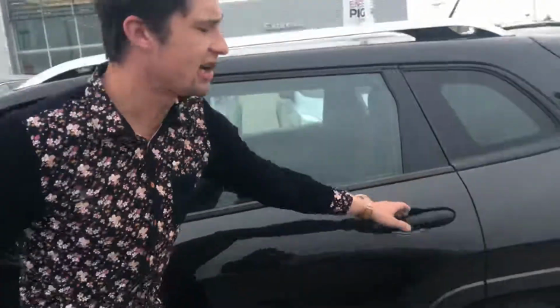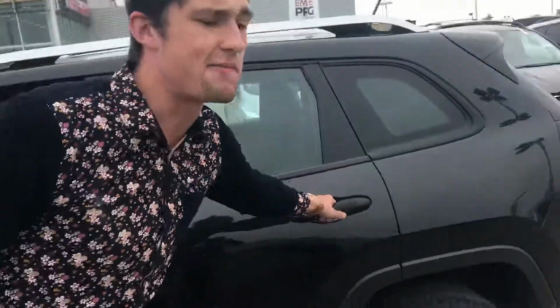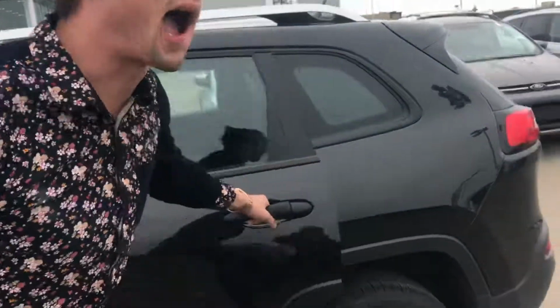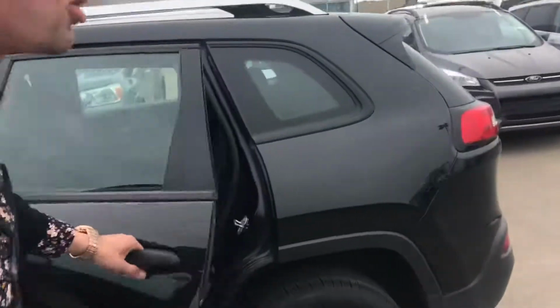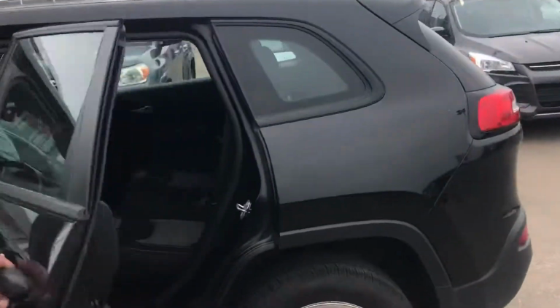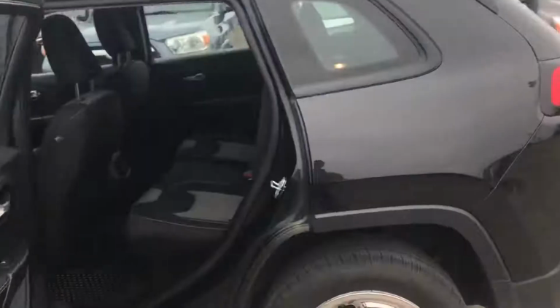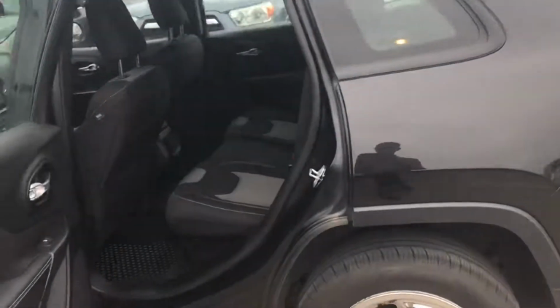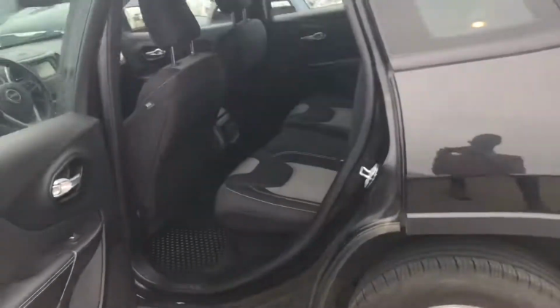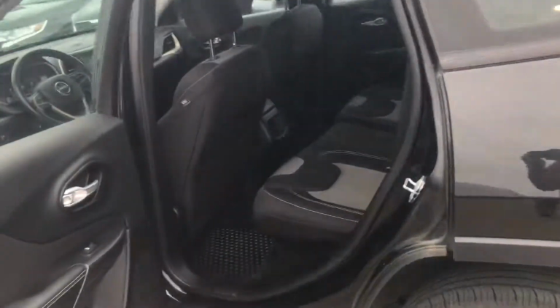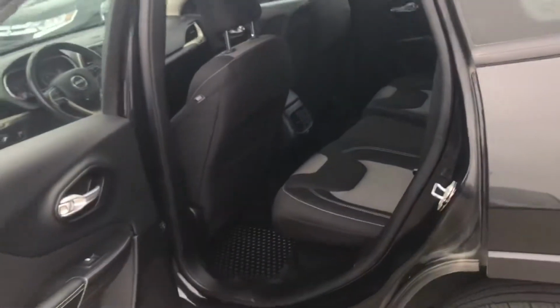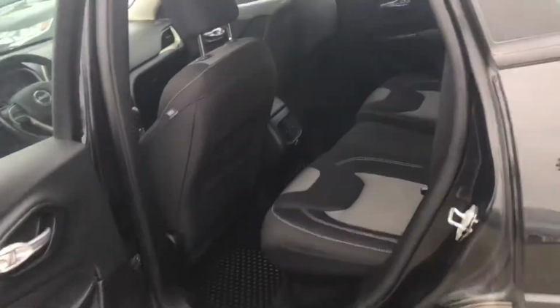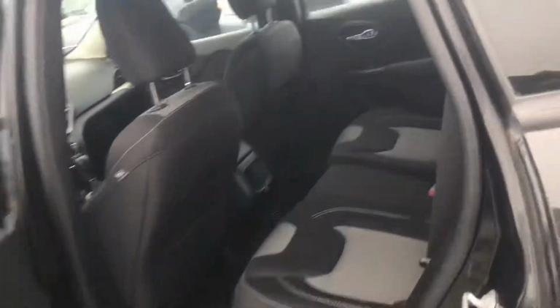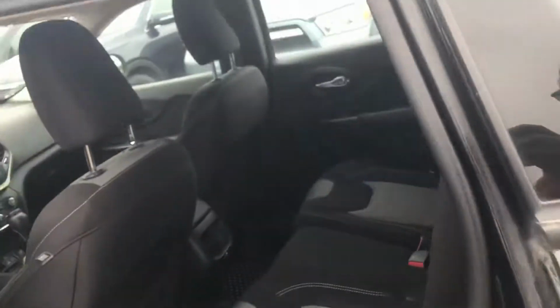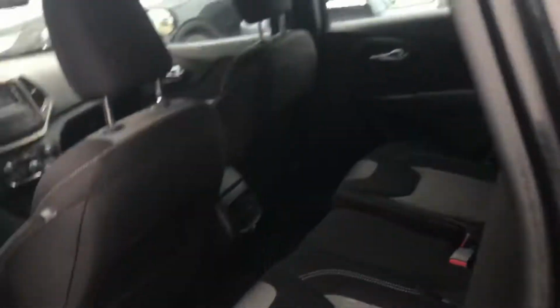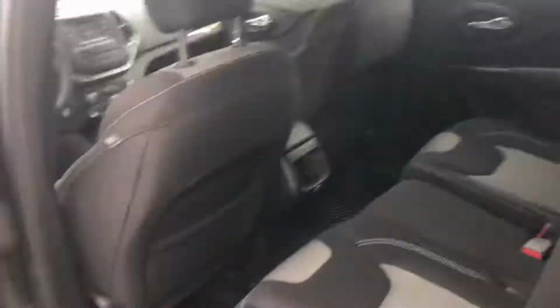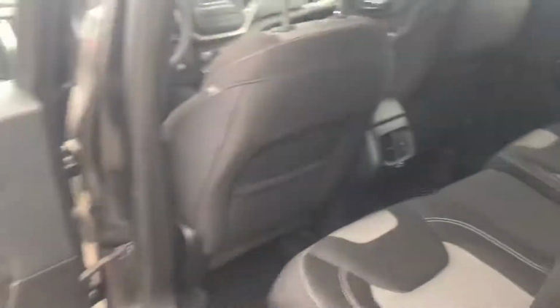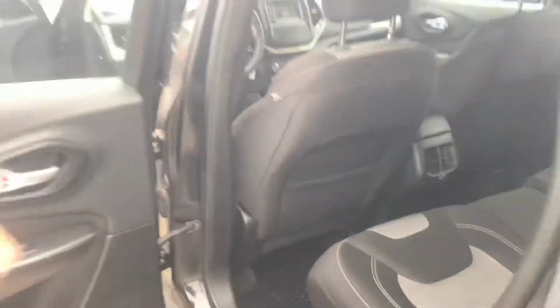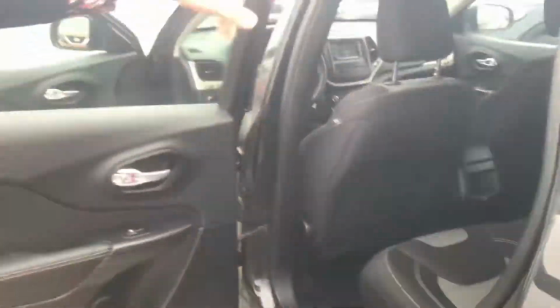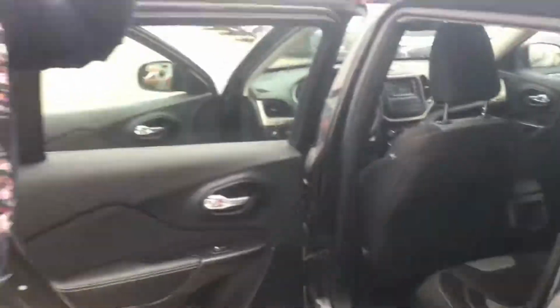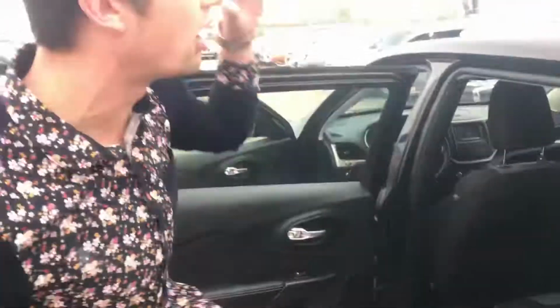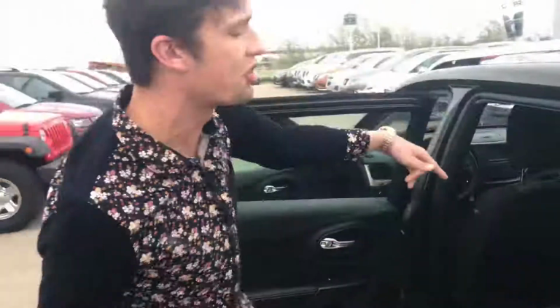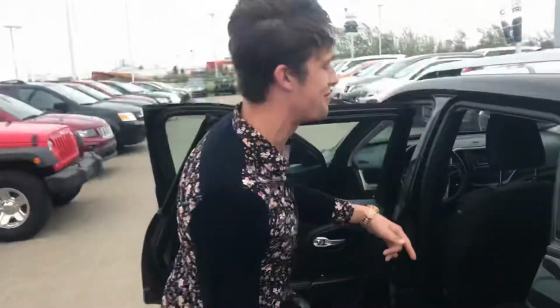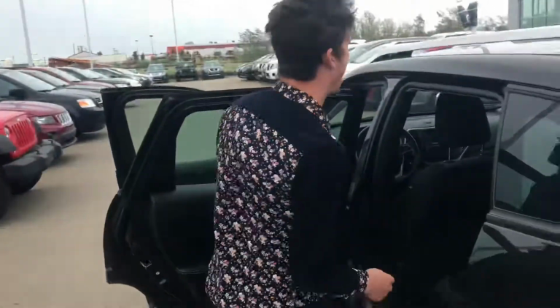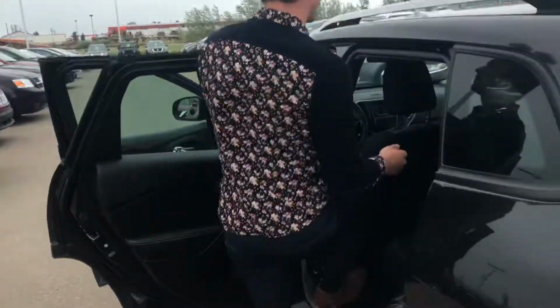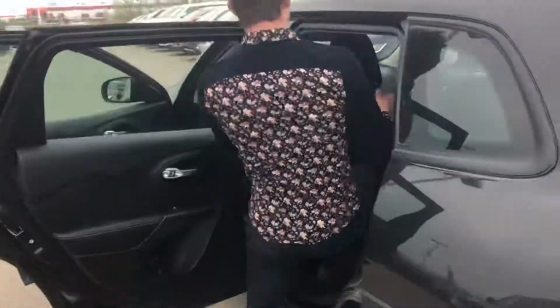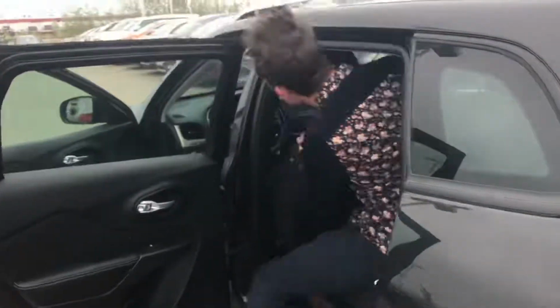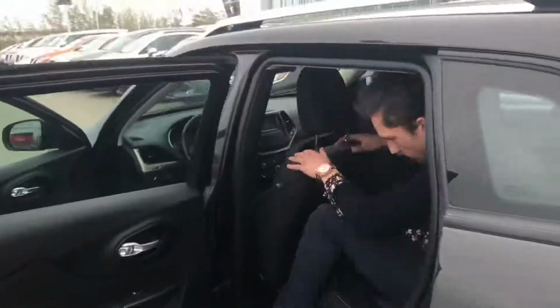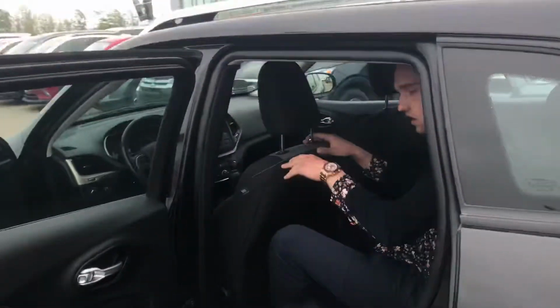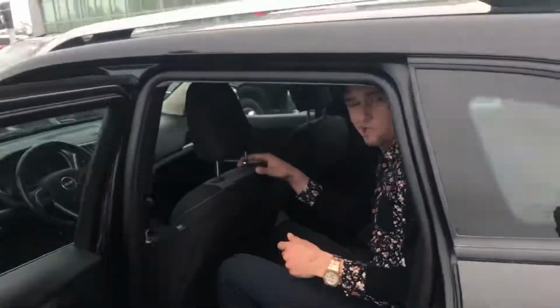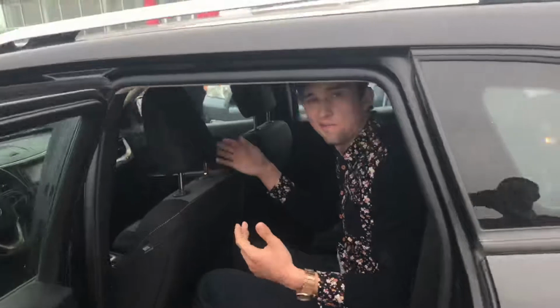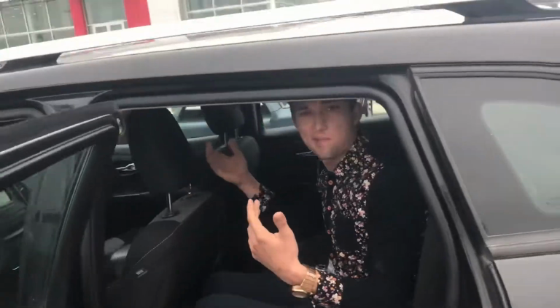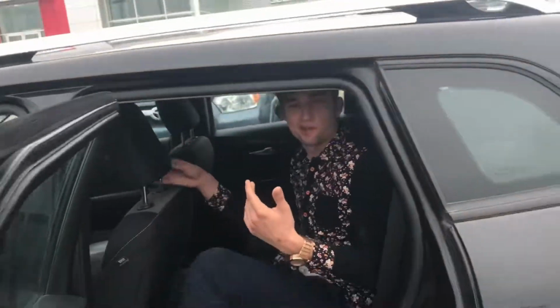Looking into the back as well — tons and tons of room back here. I'm about 6'4" with that seat all the way back, and I just don't fit back here.